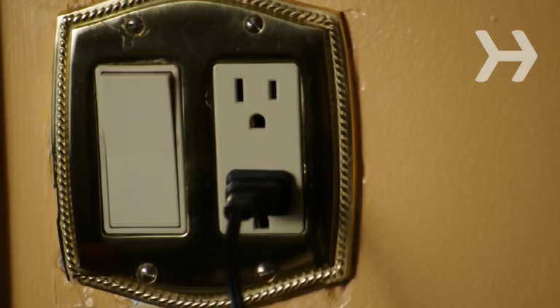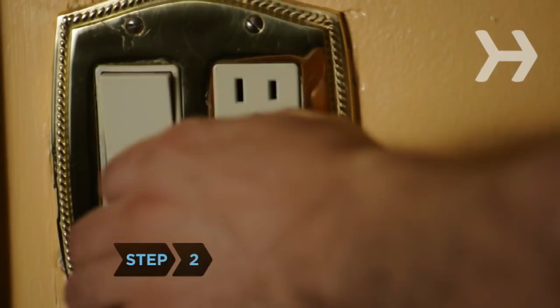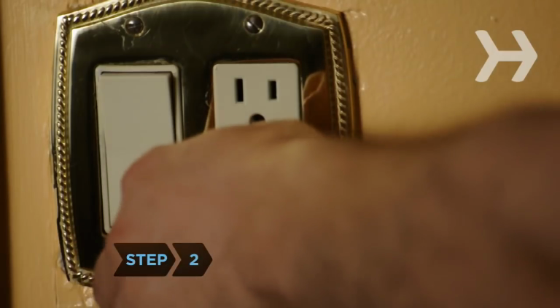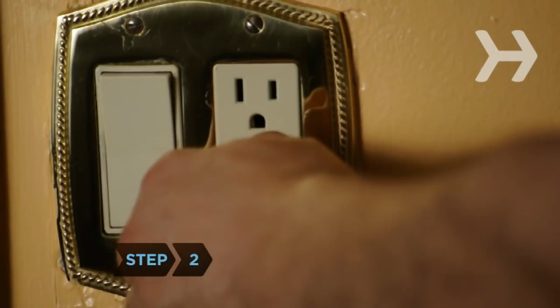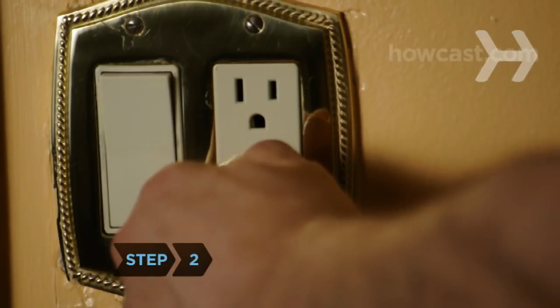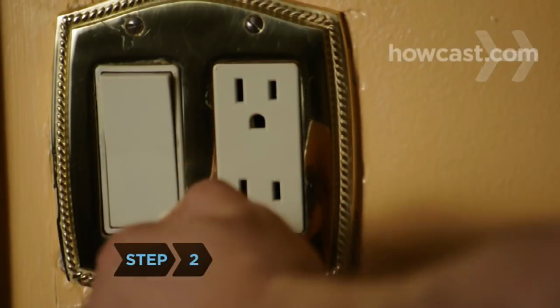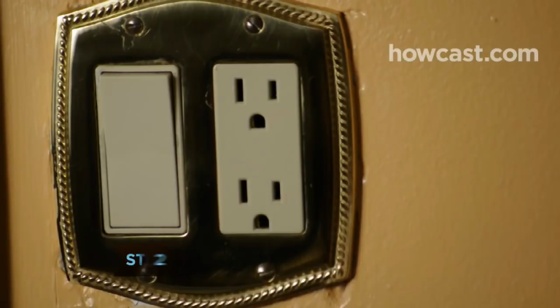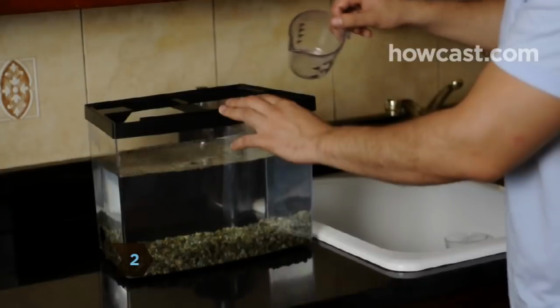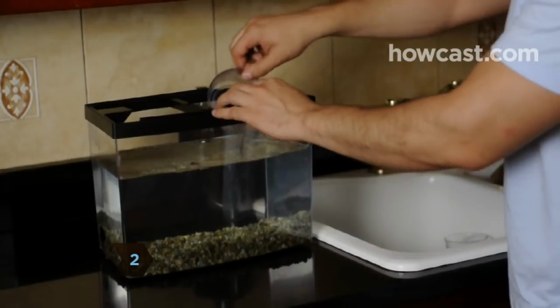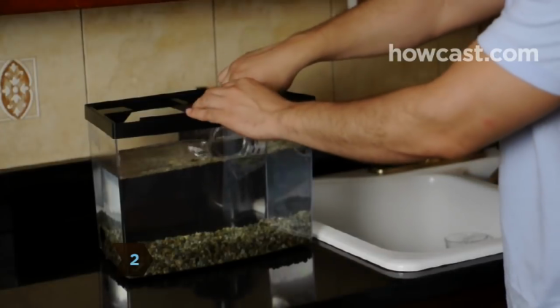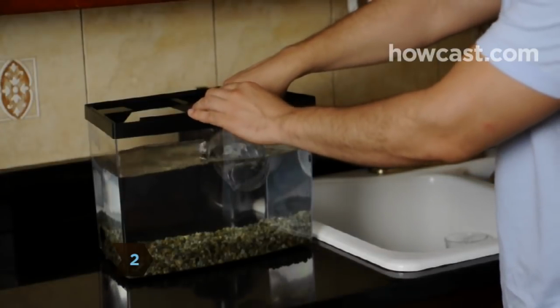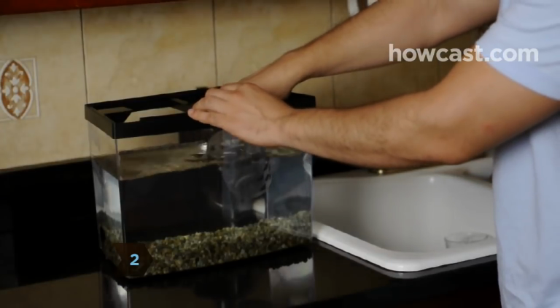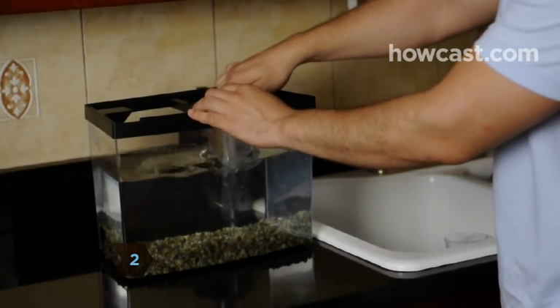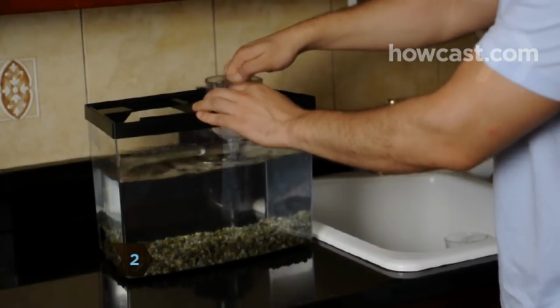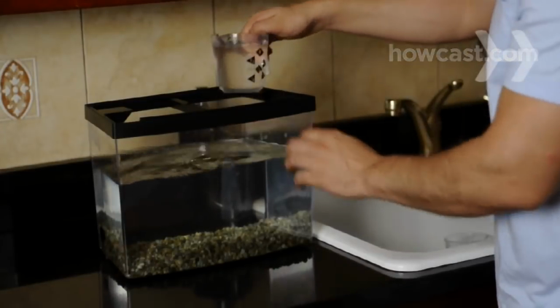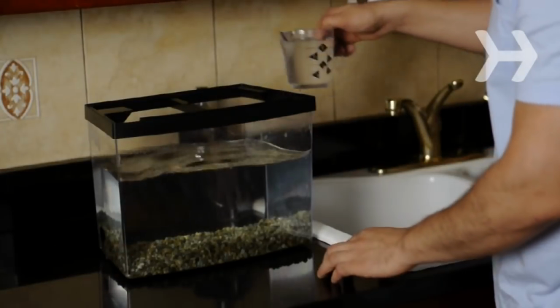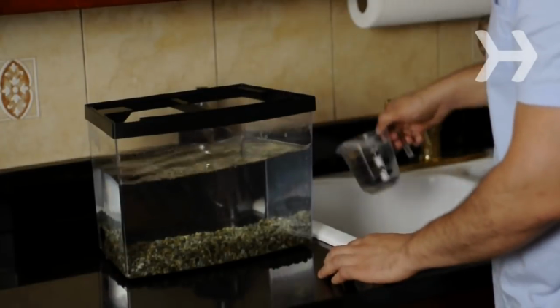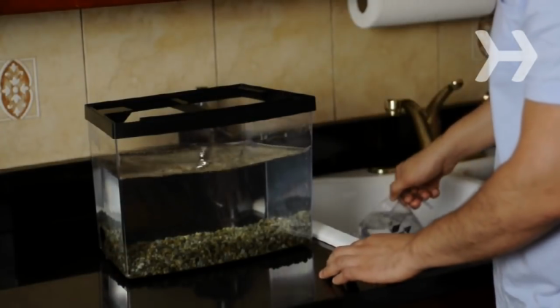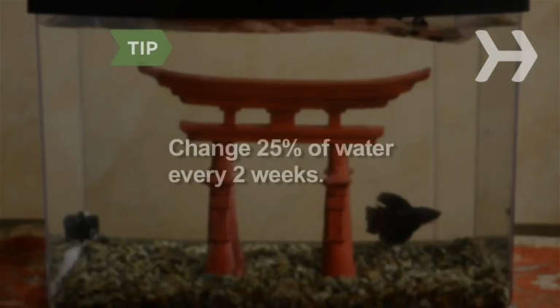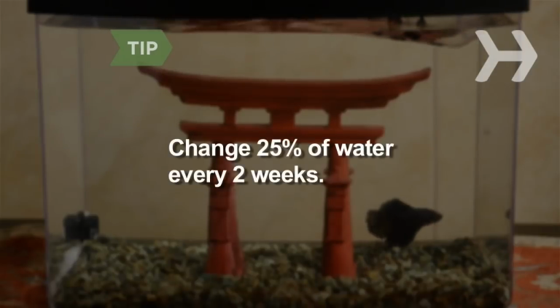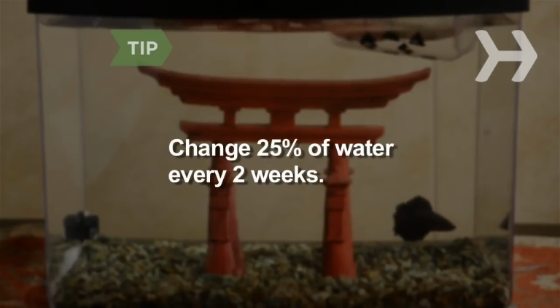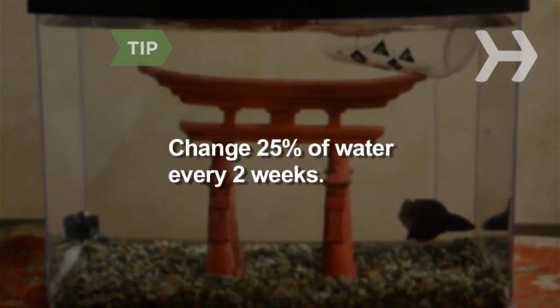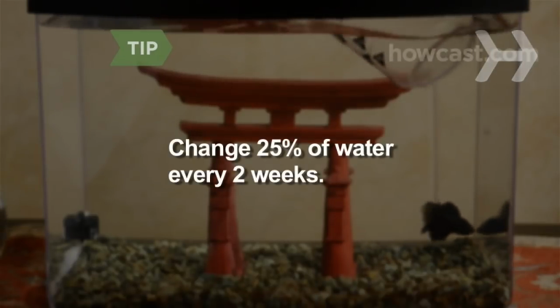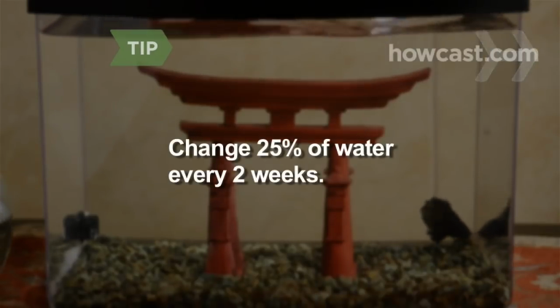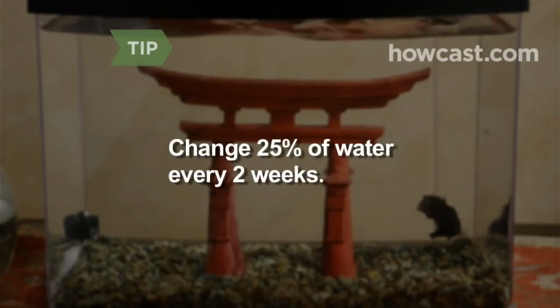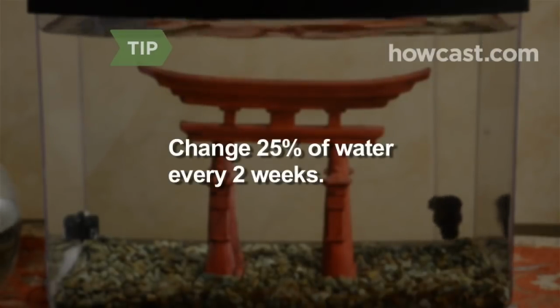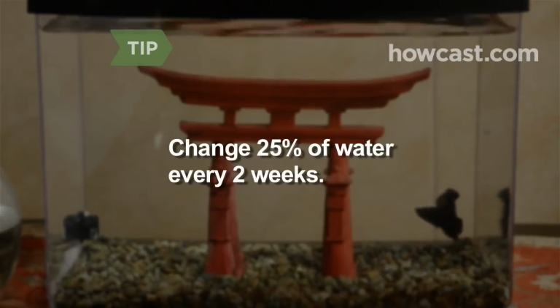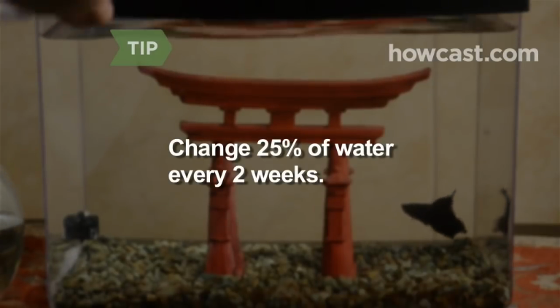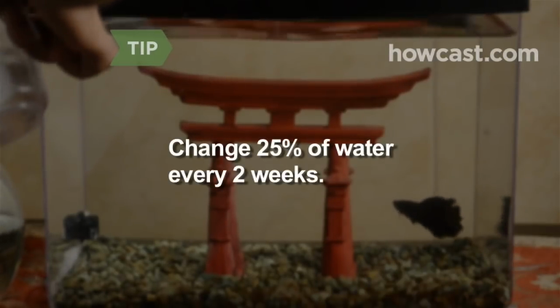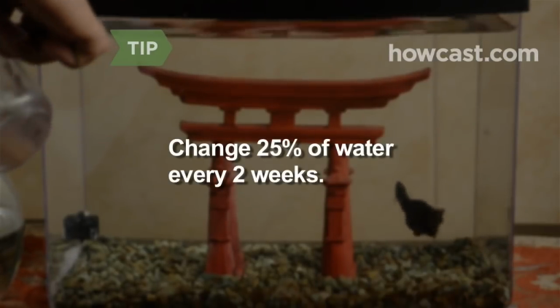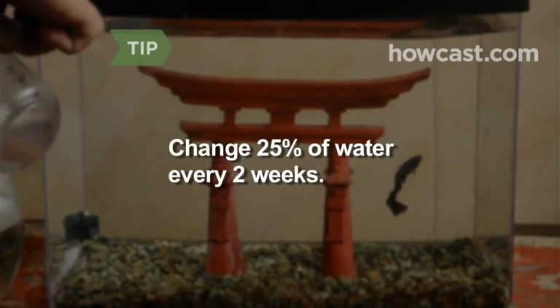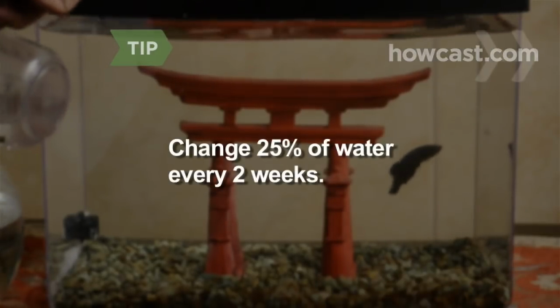Step 2: Turn off the filter on your fish tank. Remove half of the dirty water using a cup and dump it into a sink. Change about one-quarter of the water in the tank every two weeks to keep the algae levels low.